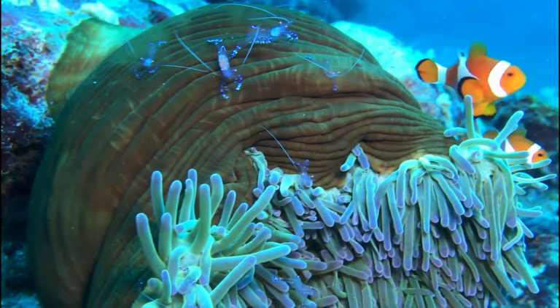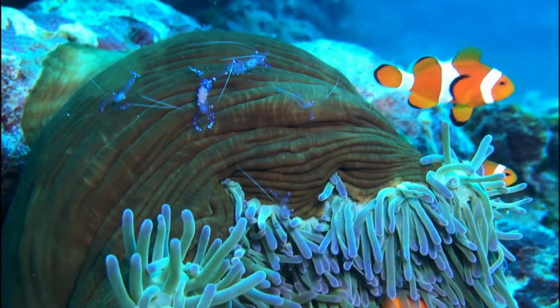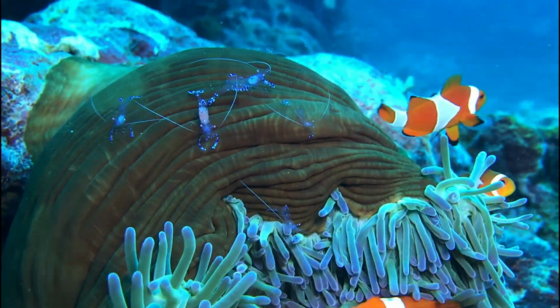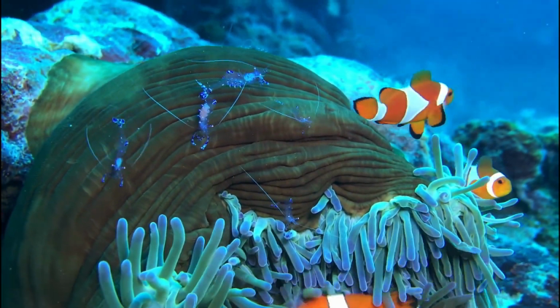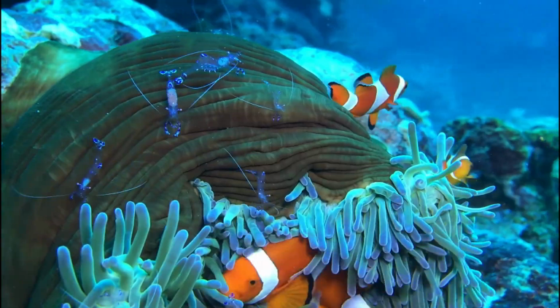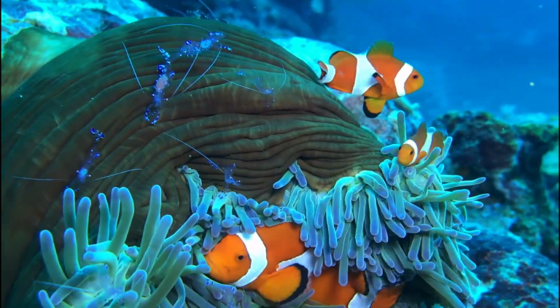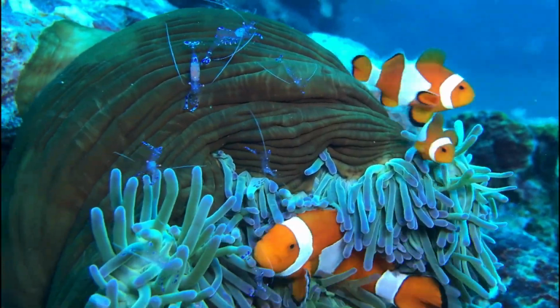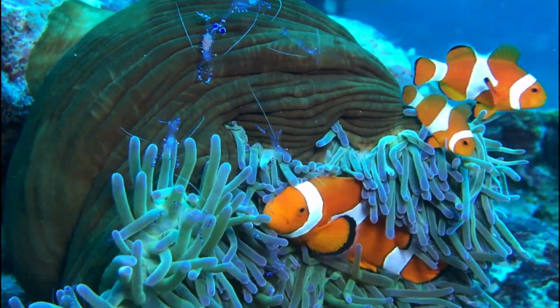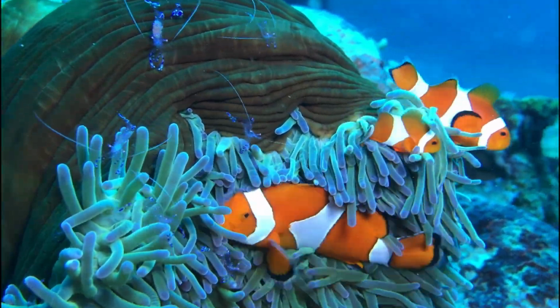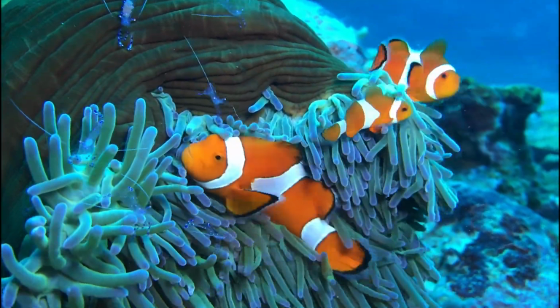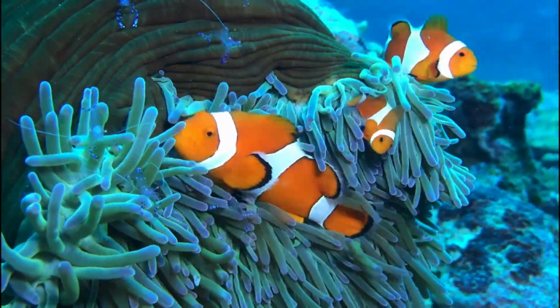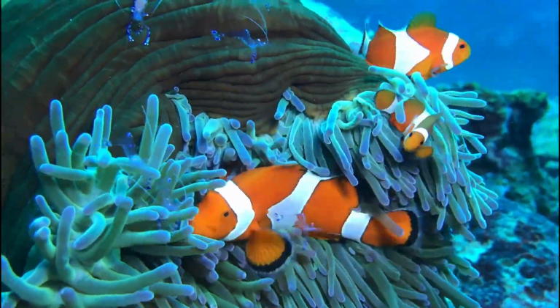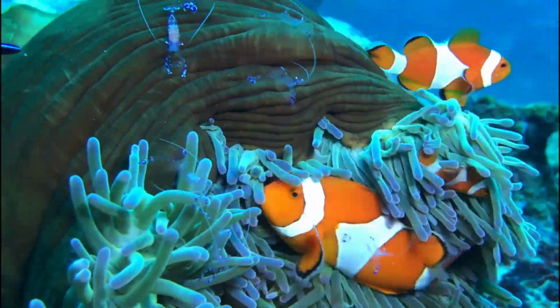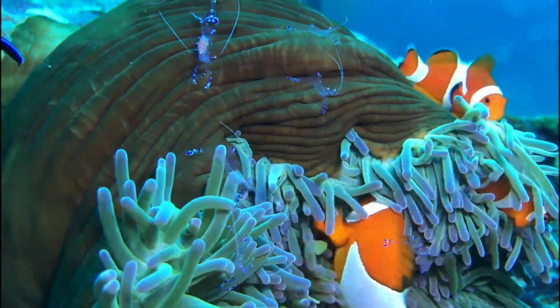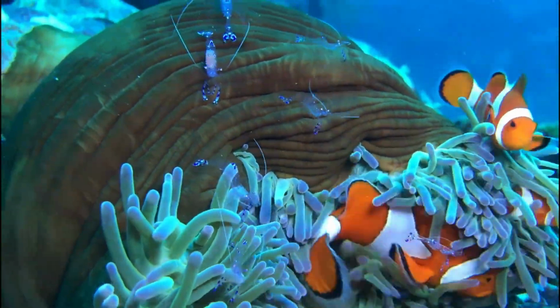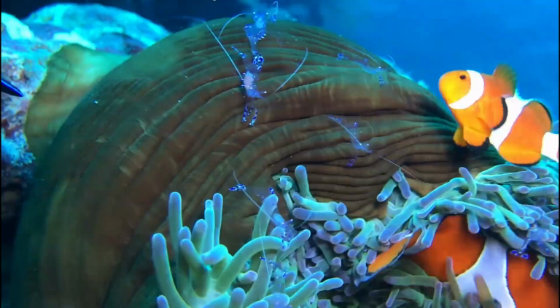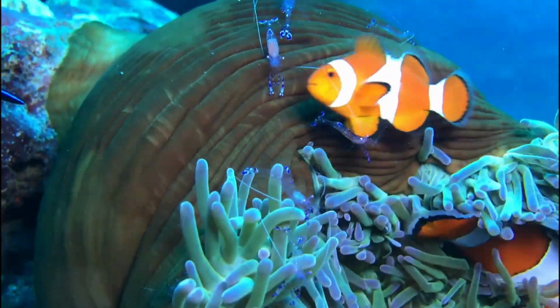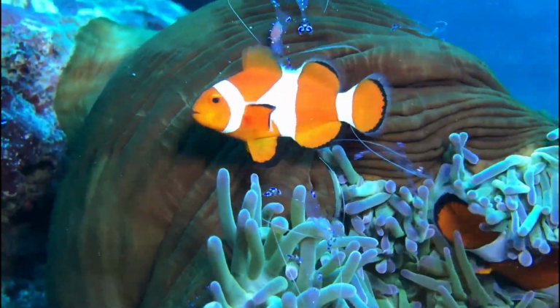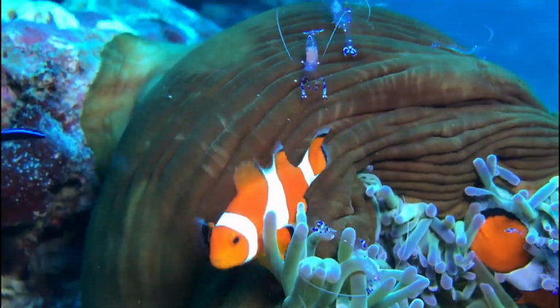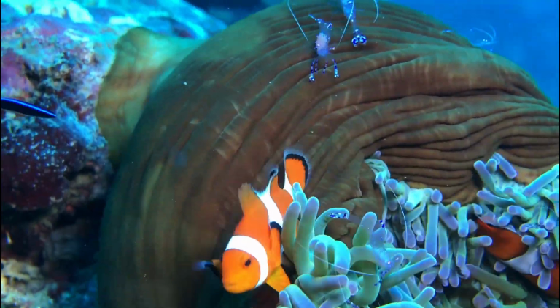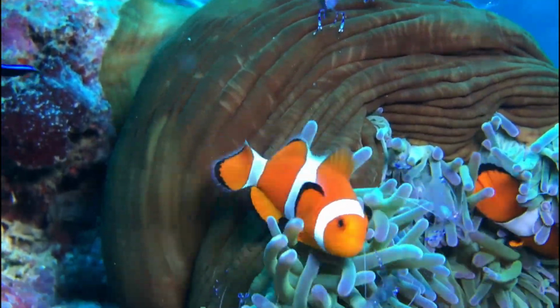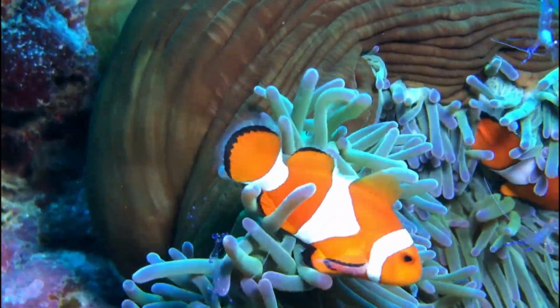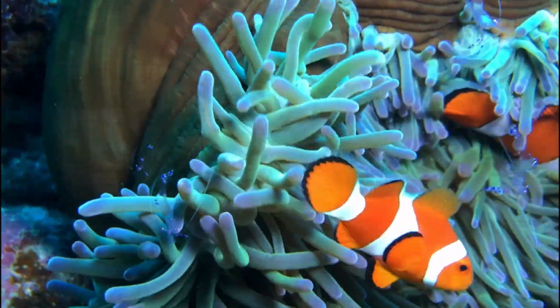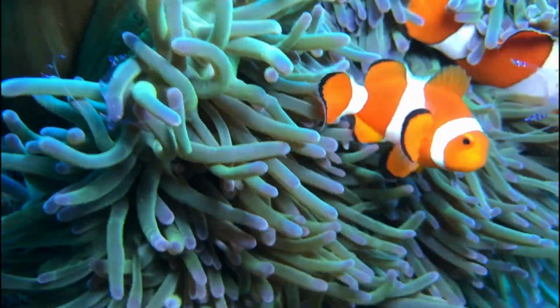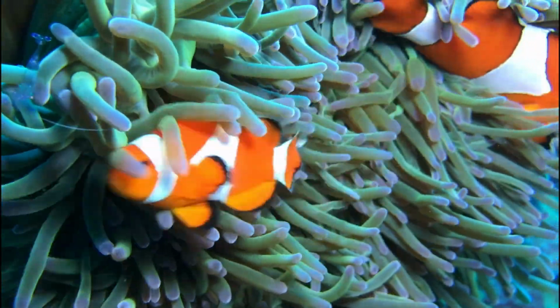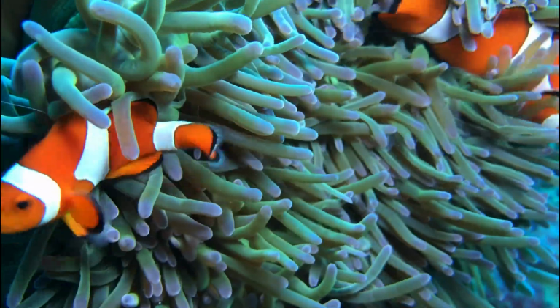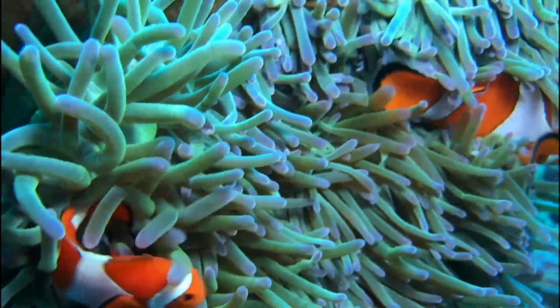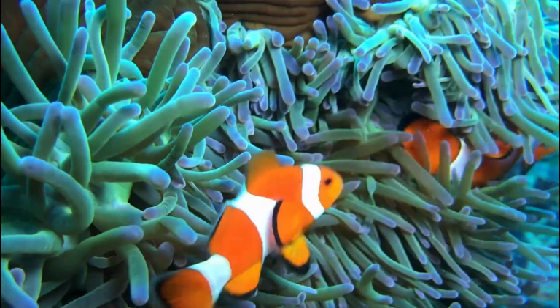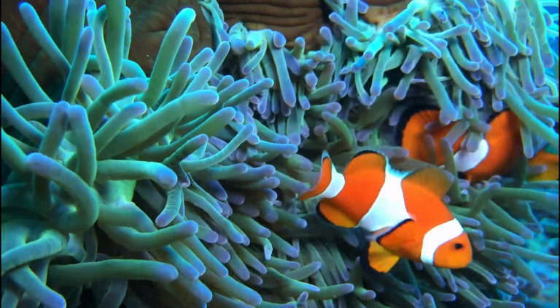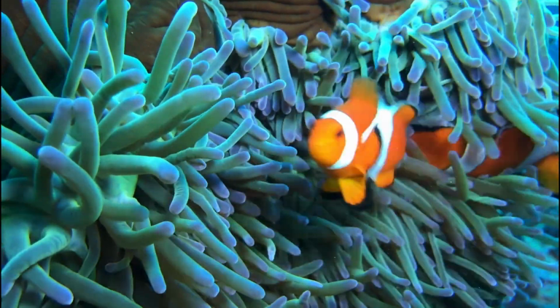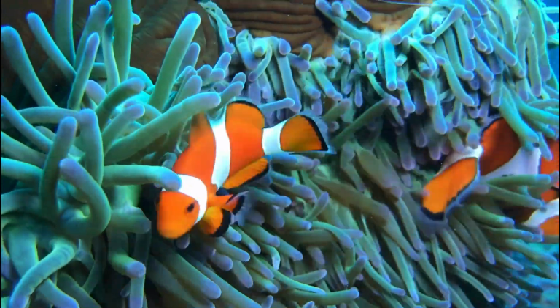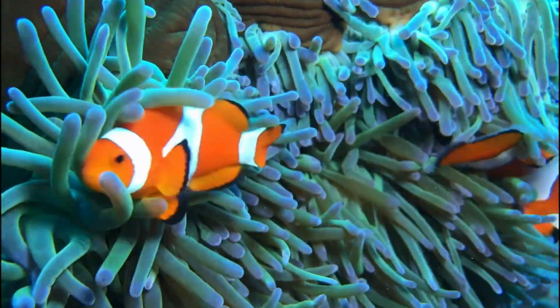They're great friends with the sea anemone. The anemone protects the clownfish from predators, and in return, the clownfish keeps the anemone clean by eating little bits of food and dirt.